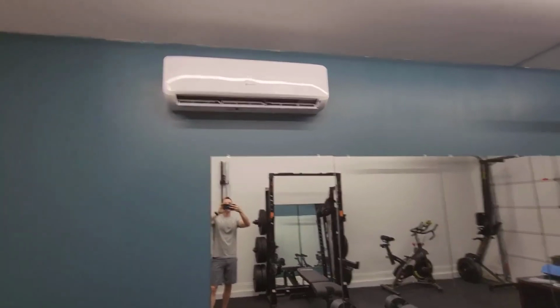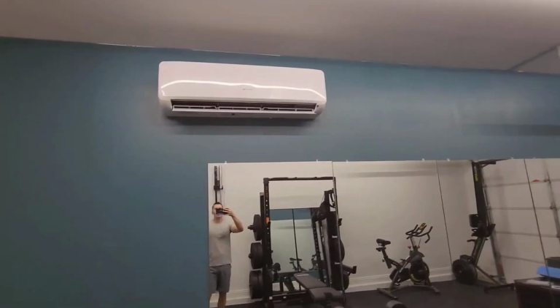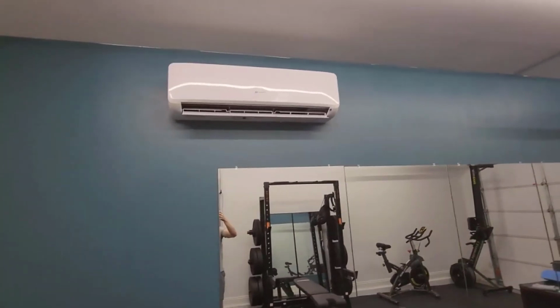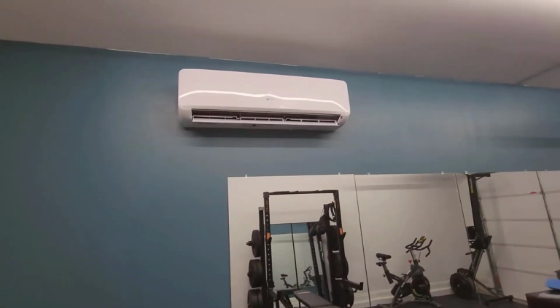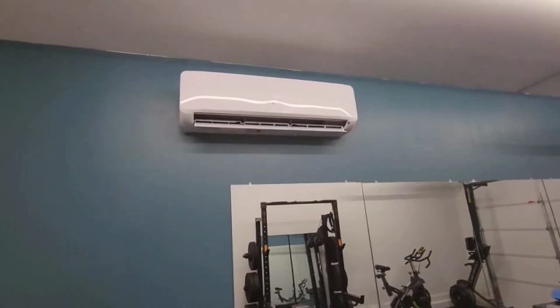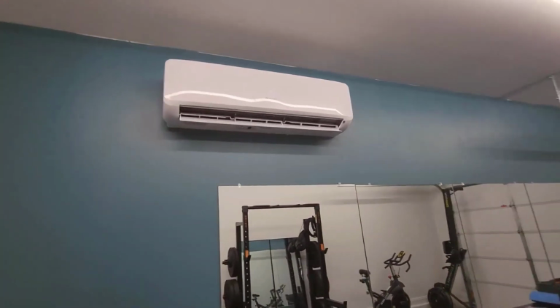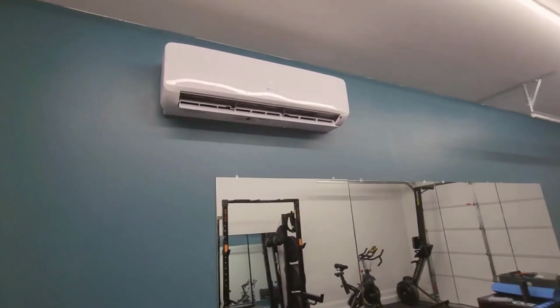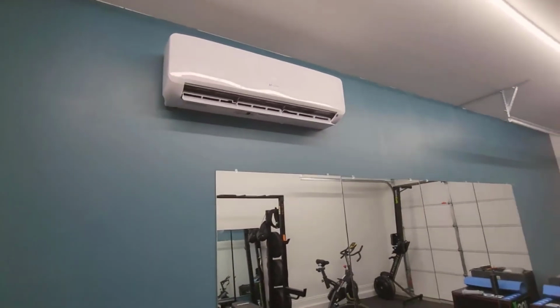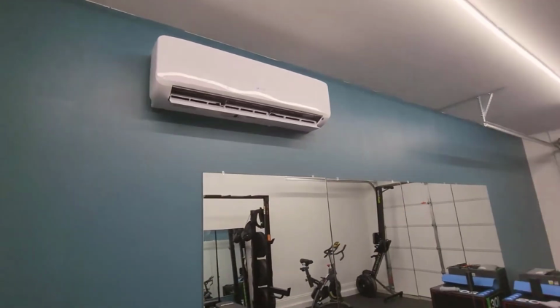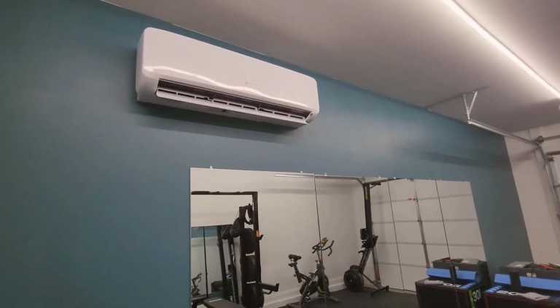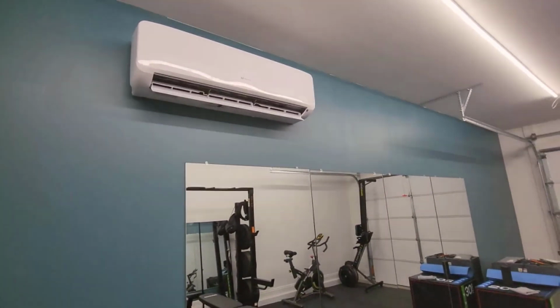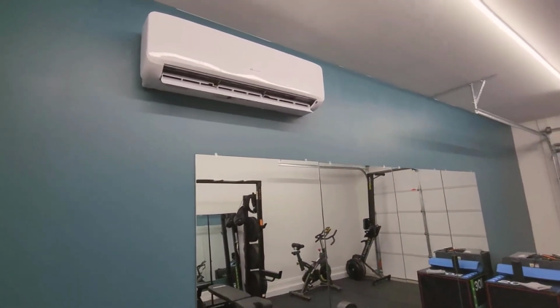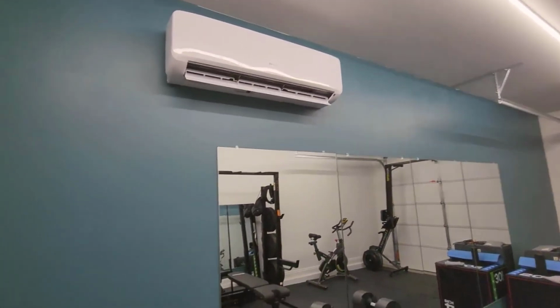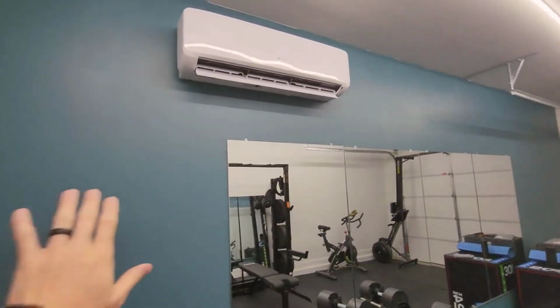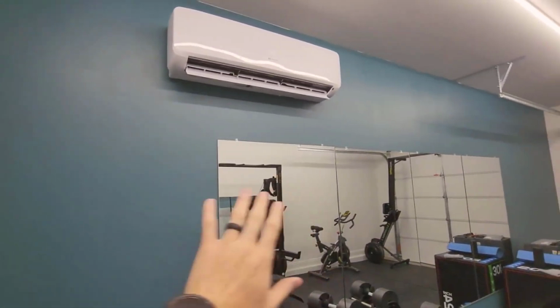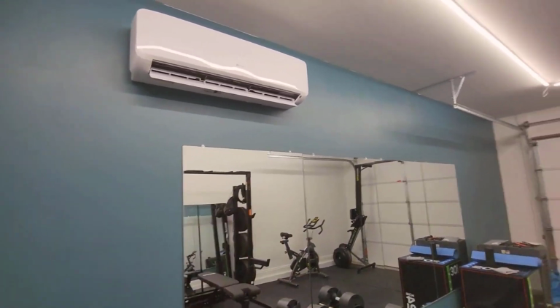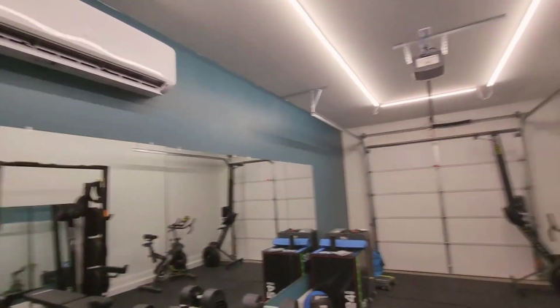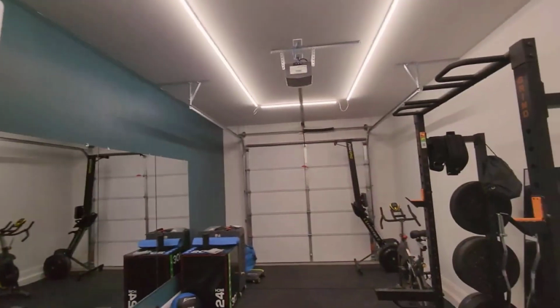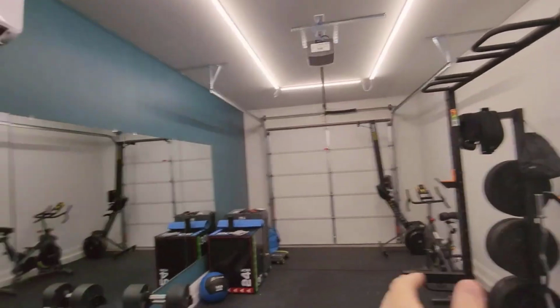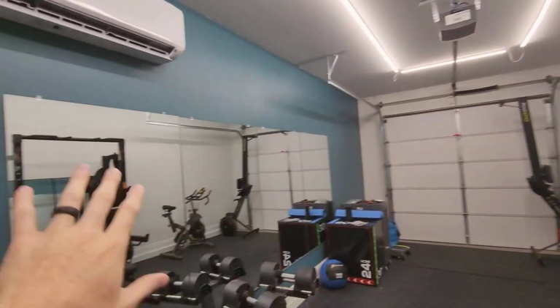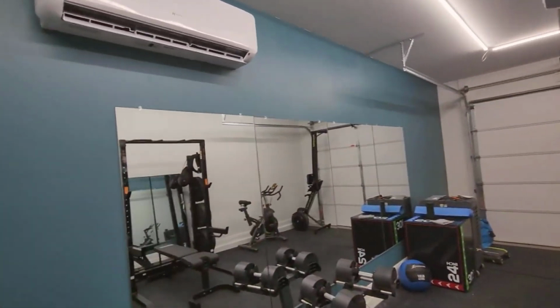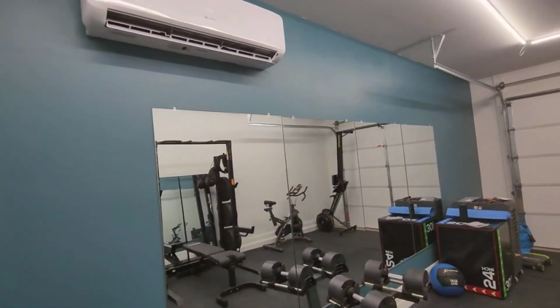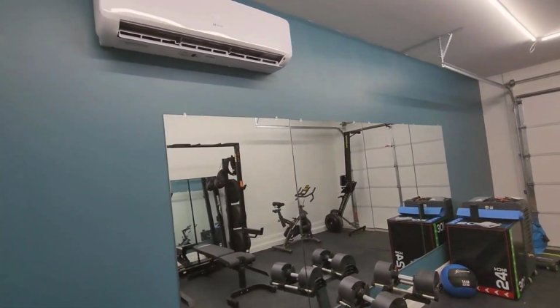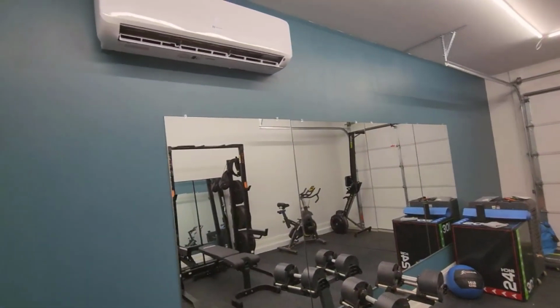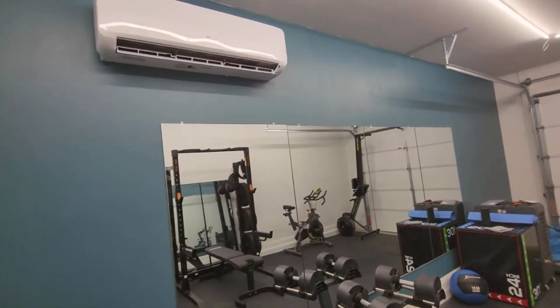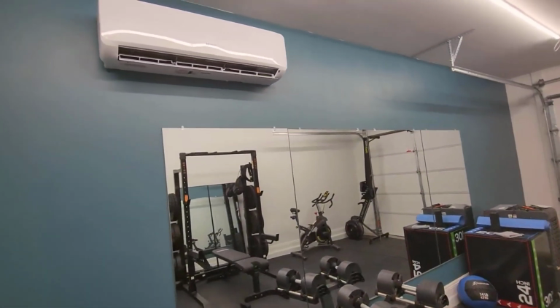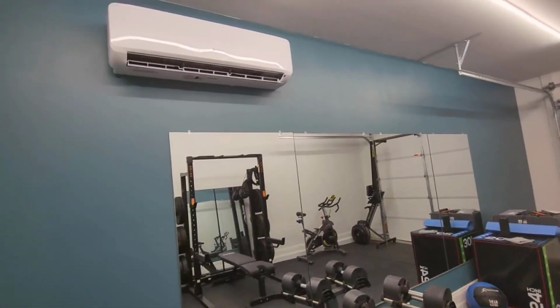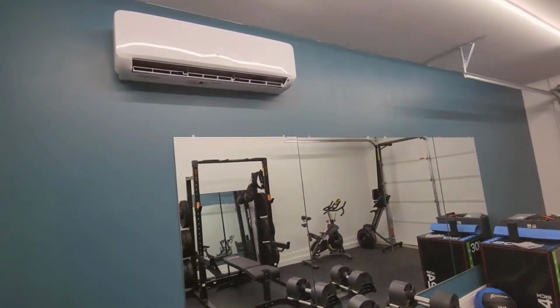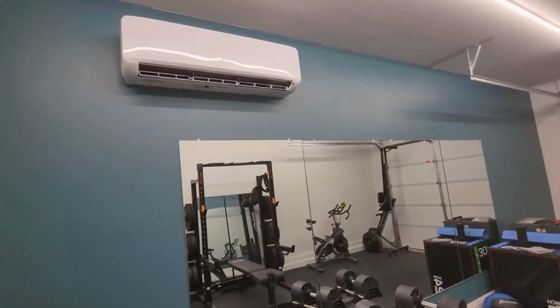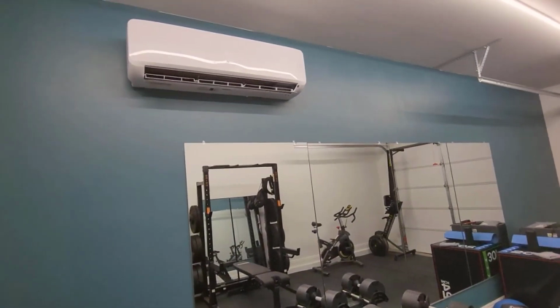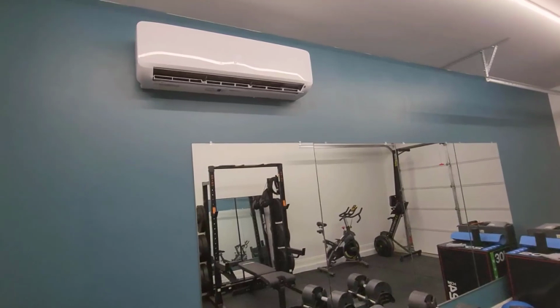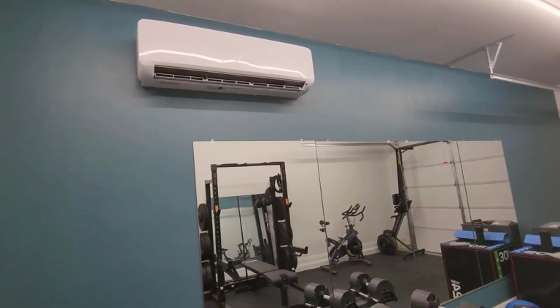If you are needing a mini split — whether it's in your house, a garage gym, or something like this — this far wall is not even insulated. These walls are, but that far wall is not, and it still does an amazing job keeping it cool in here even on the hottest days we've had out here in Arizona.